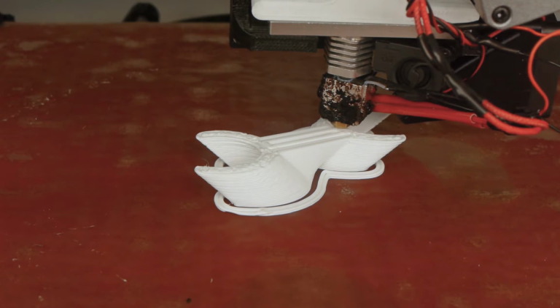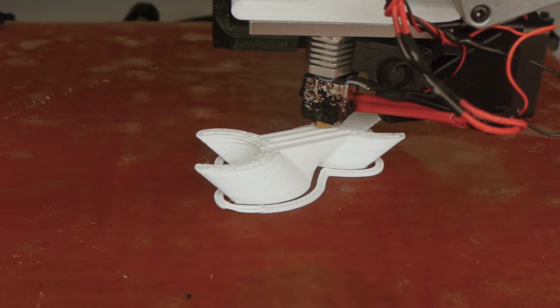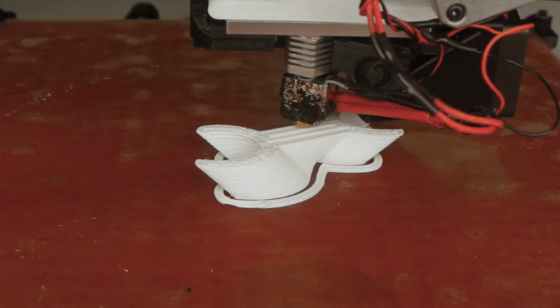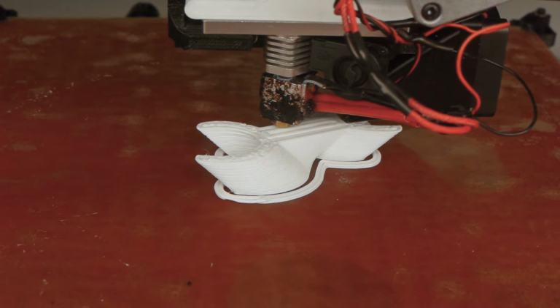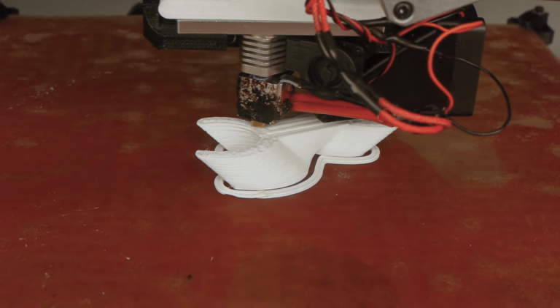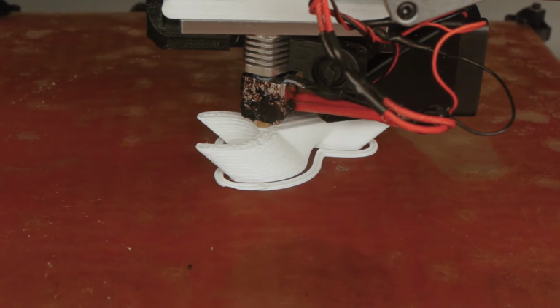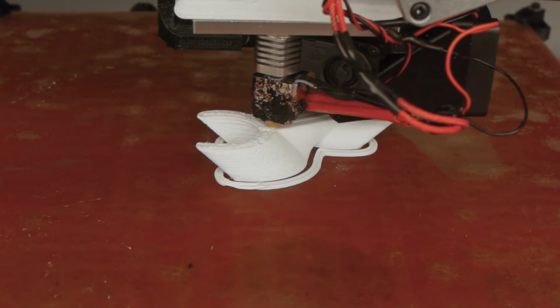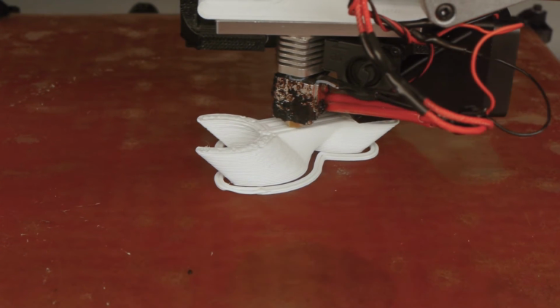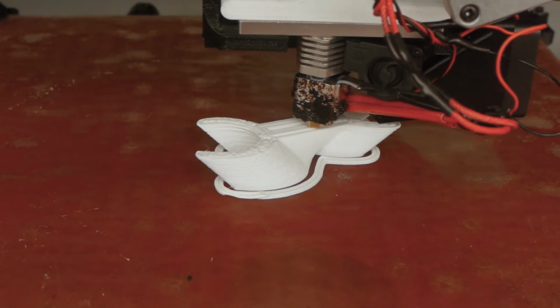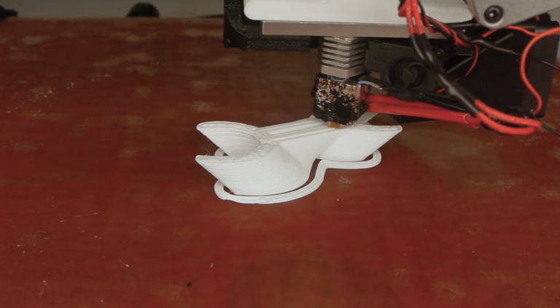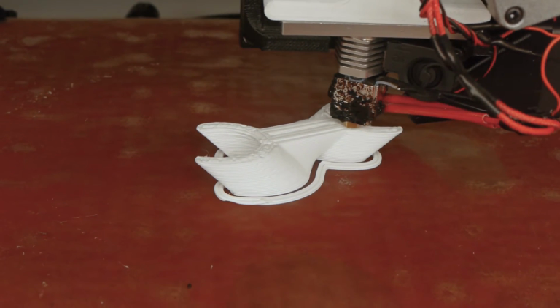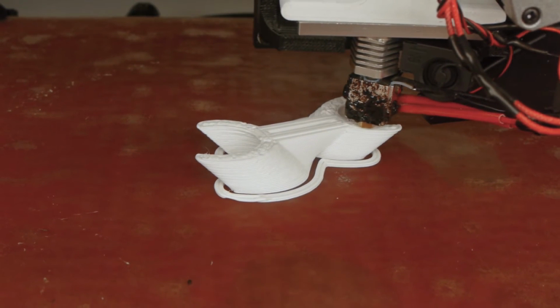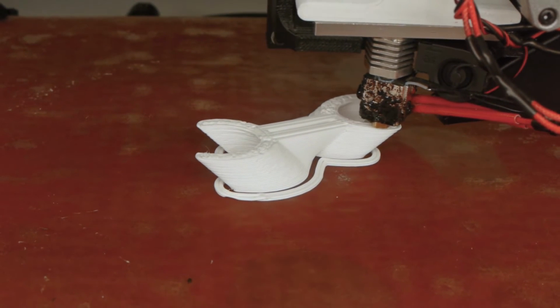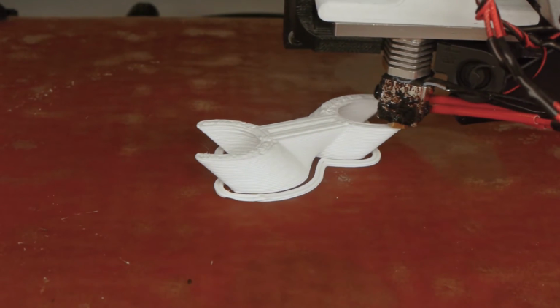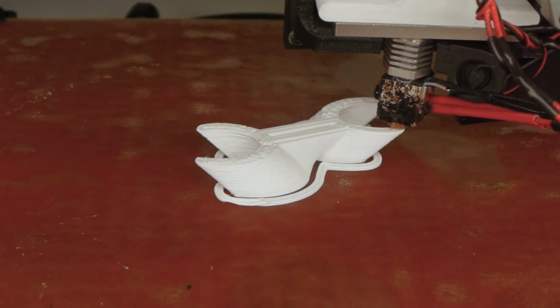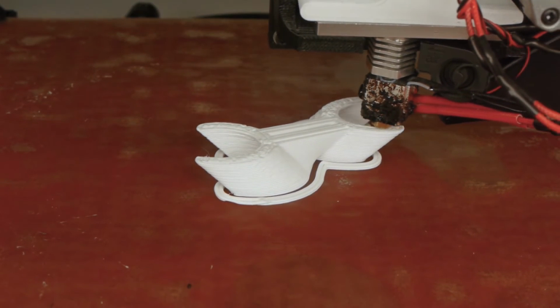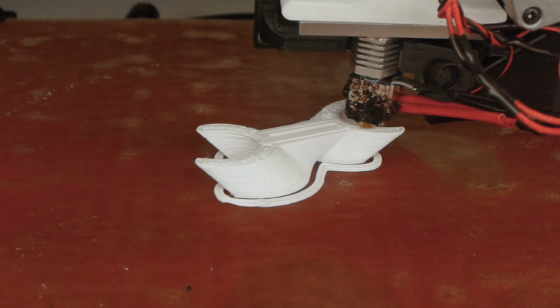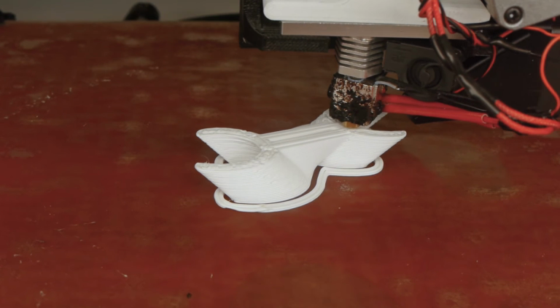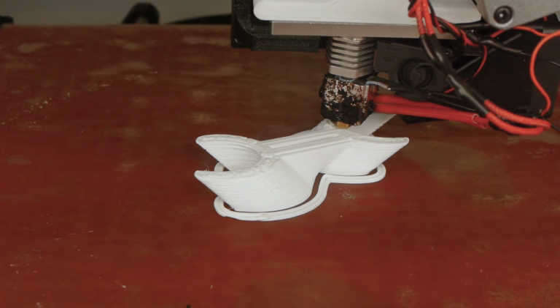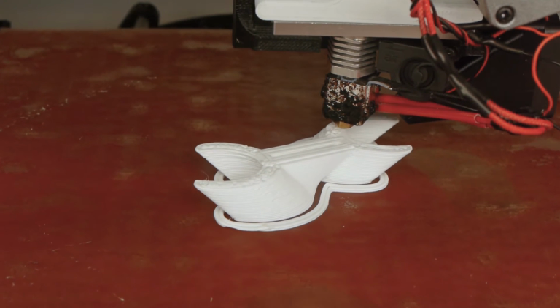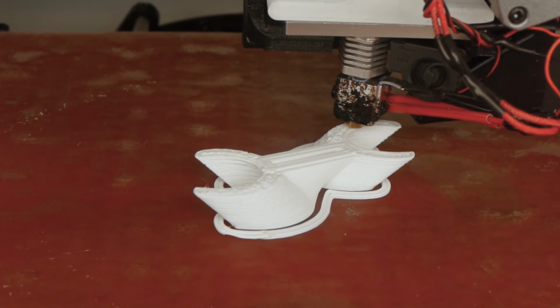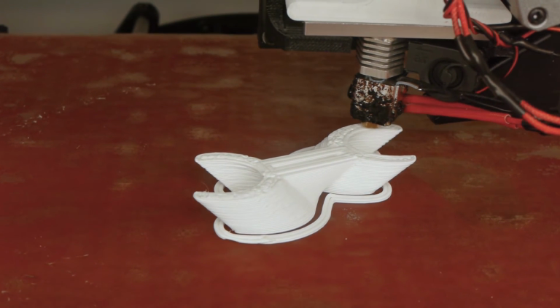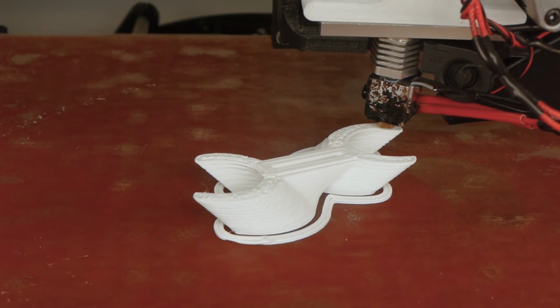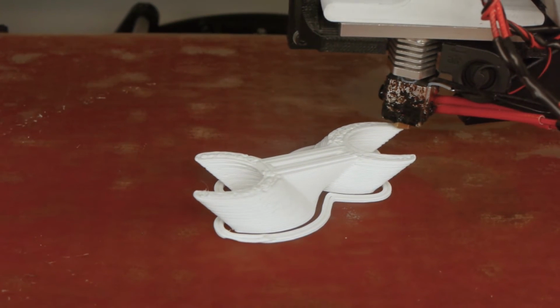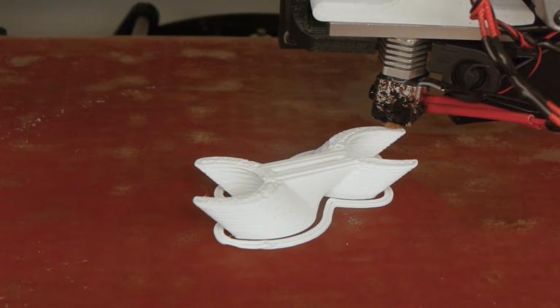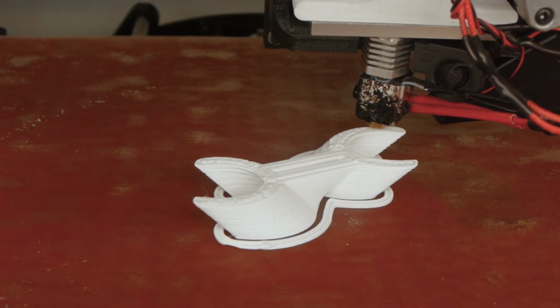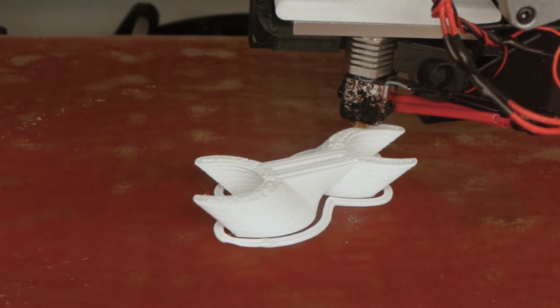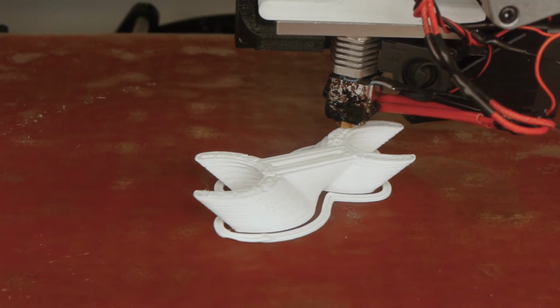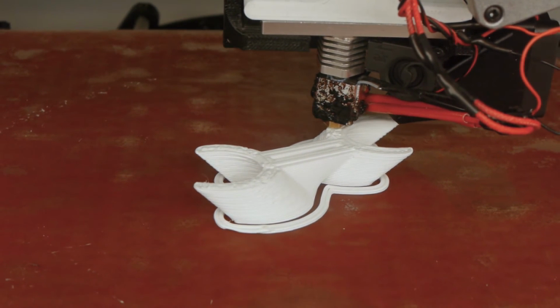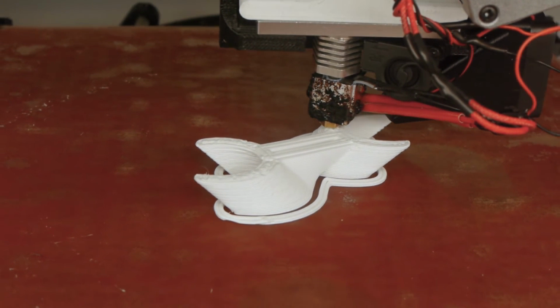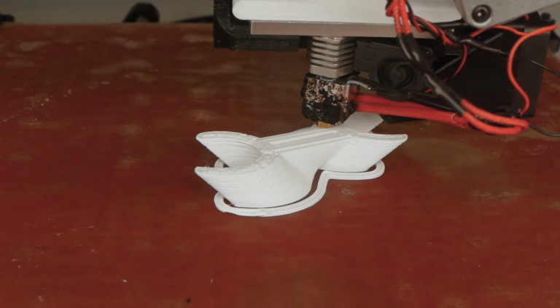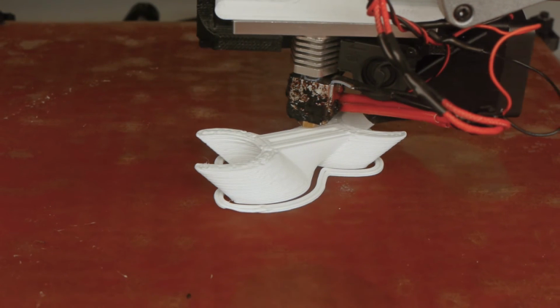That's not too shabby for a first print. It's interesting that the stock TAS hotend can easily cope with the 1.4mm nozzle, even at surprising speeds. This little experiment seems quite promising and I'm going to tinker with the settings to see if I can get a better print.